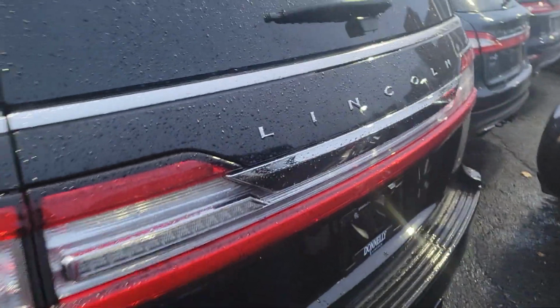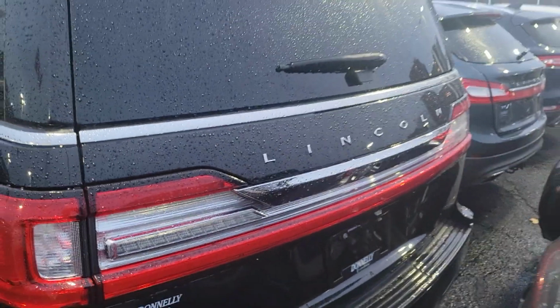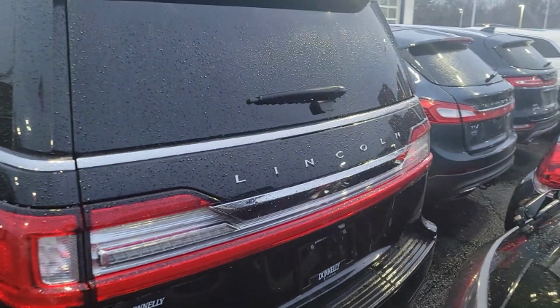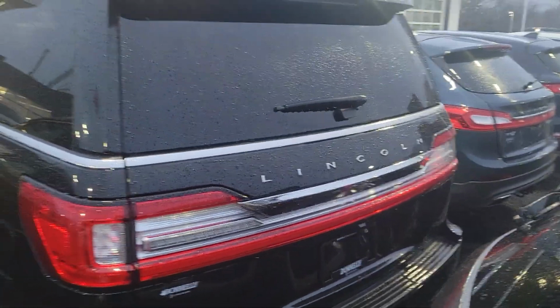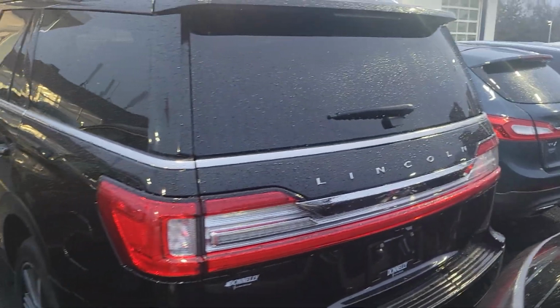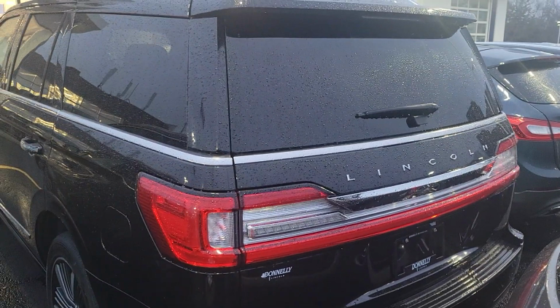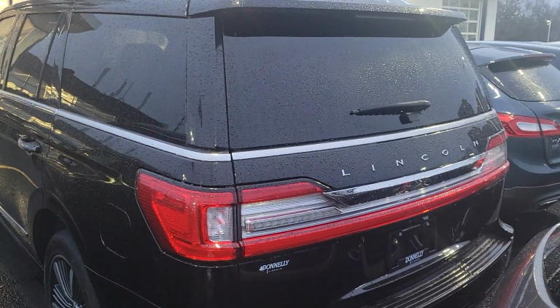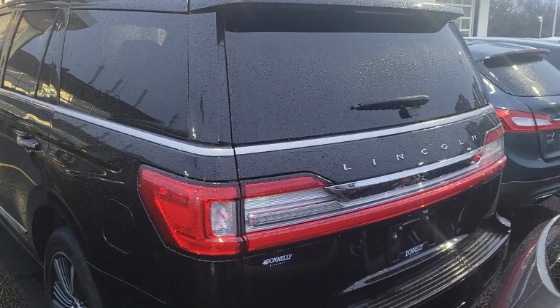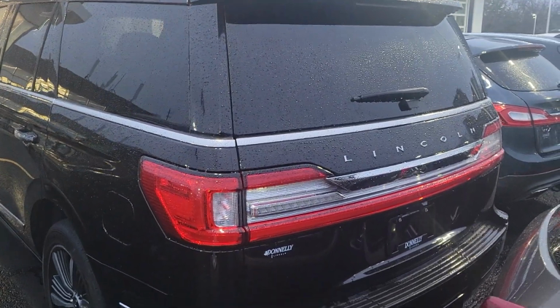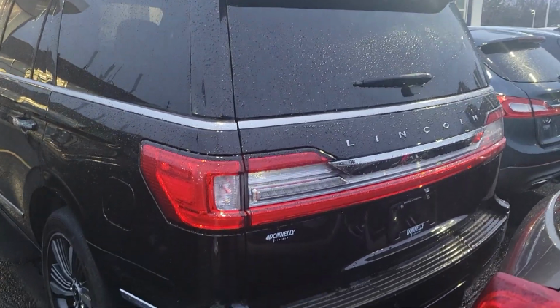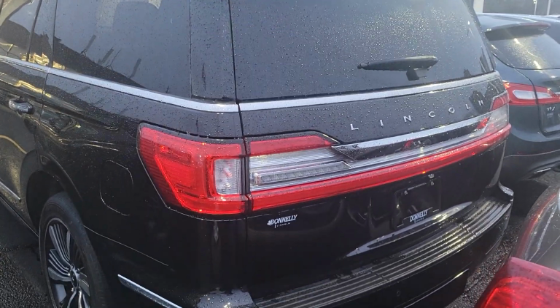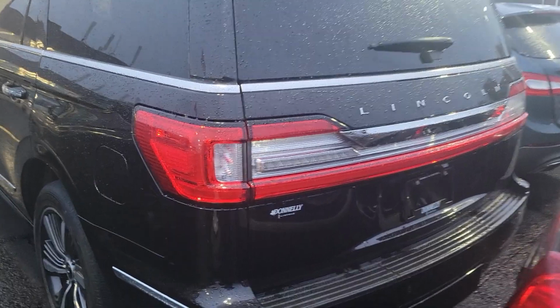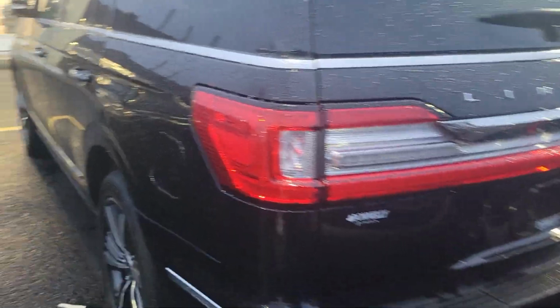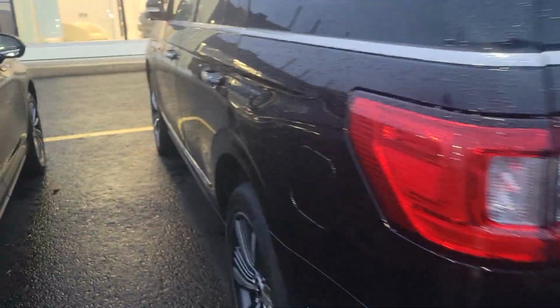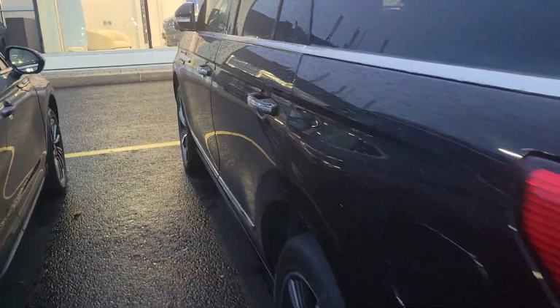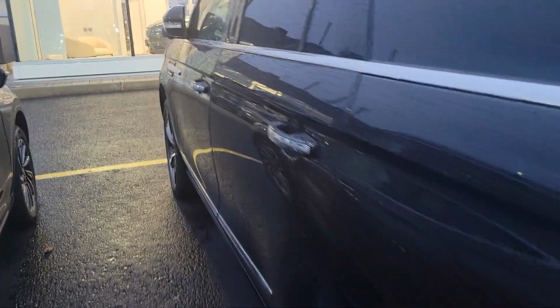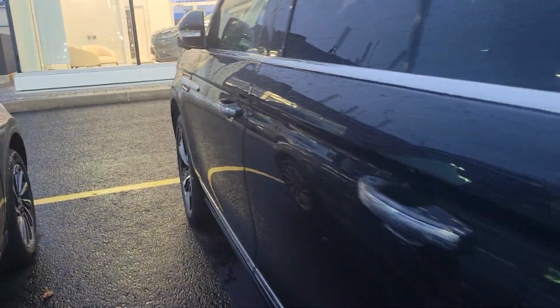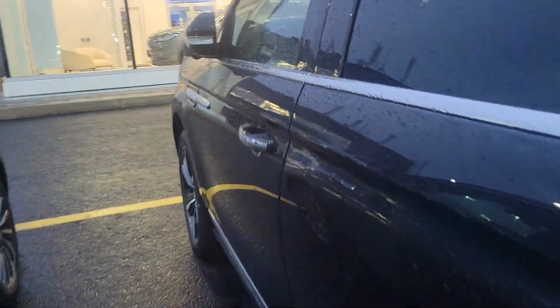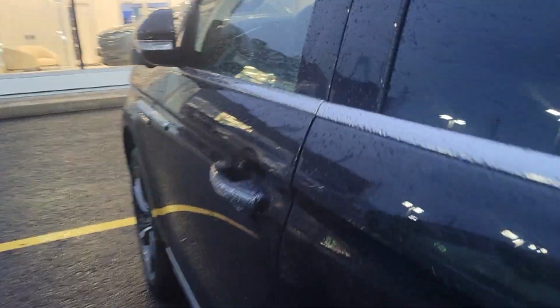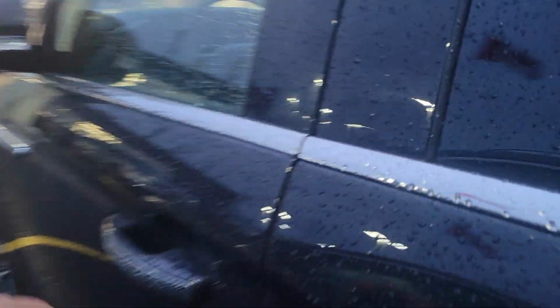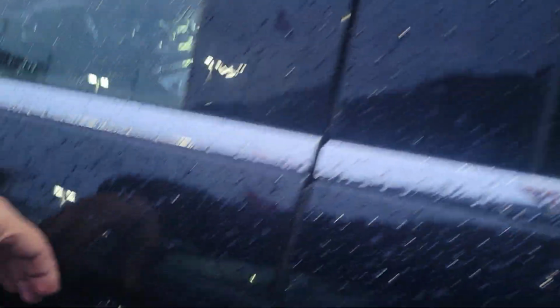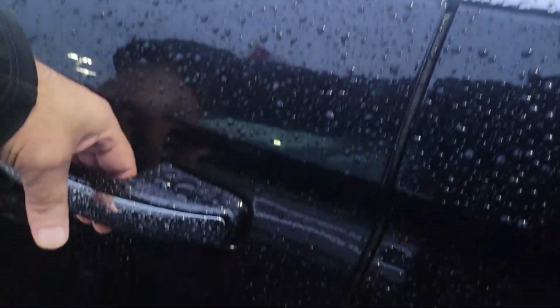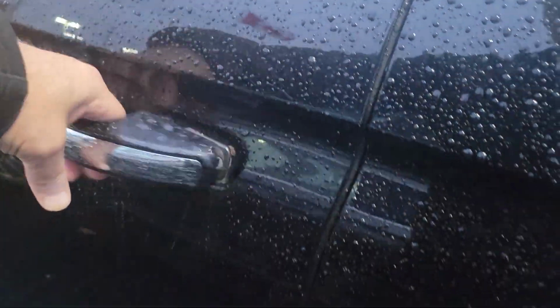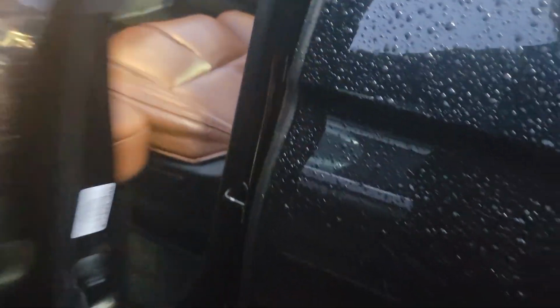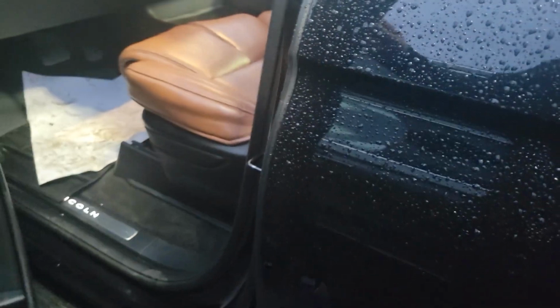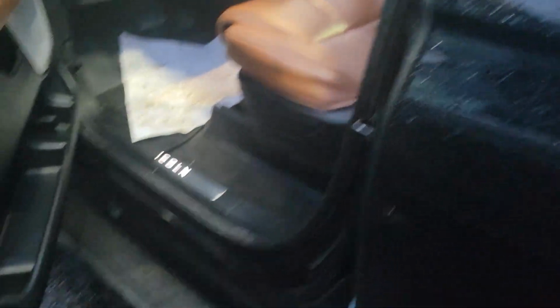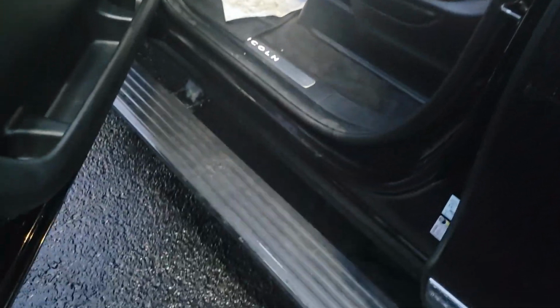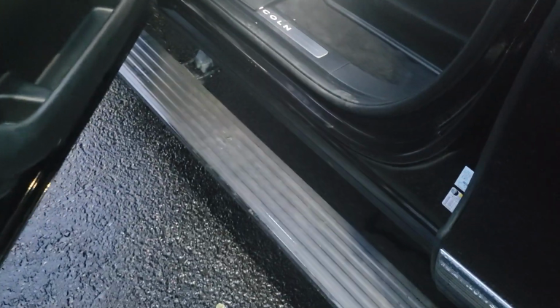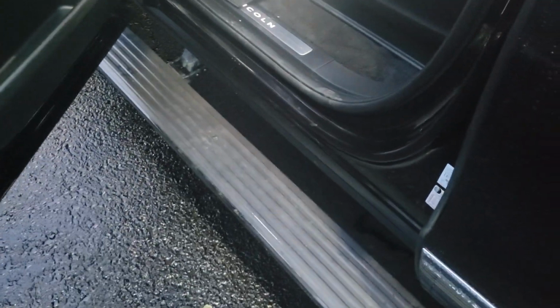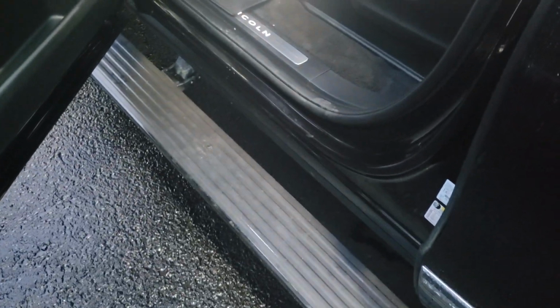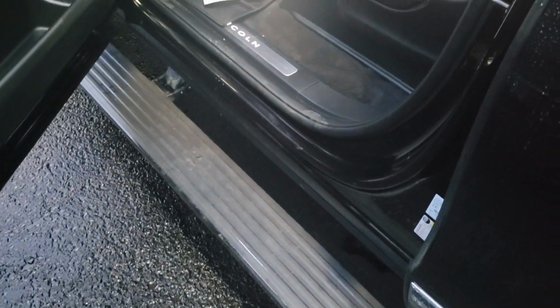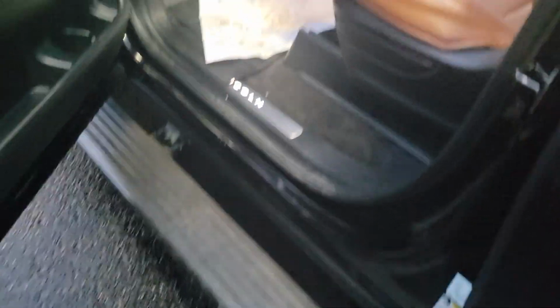He upgraded from a 2019 to a 2023, so it's still a one owner. You just put your hand in here and it opens up. The power running boards still come out.